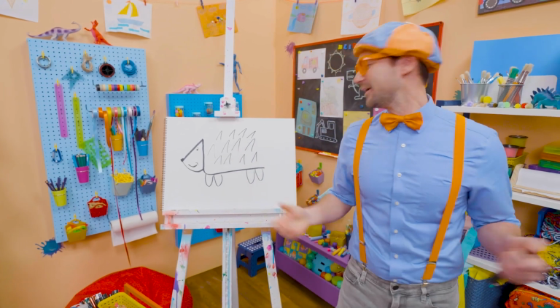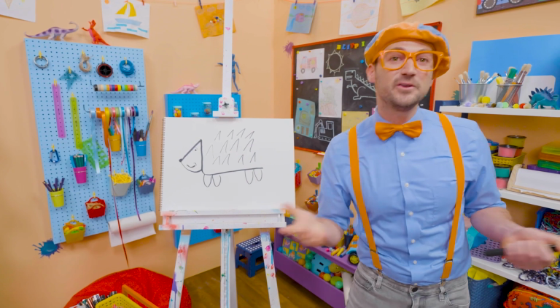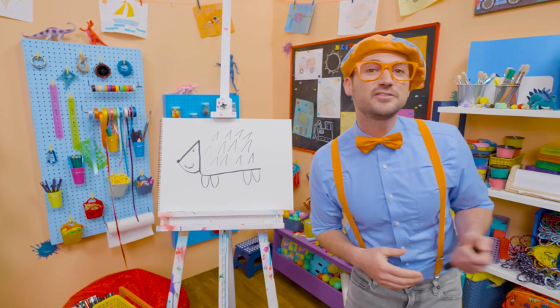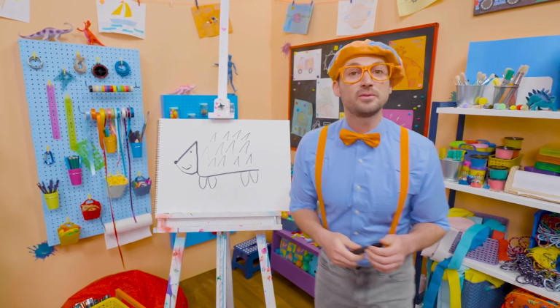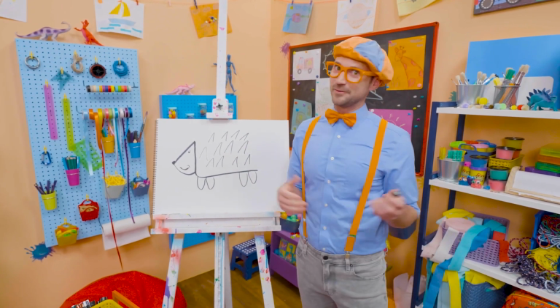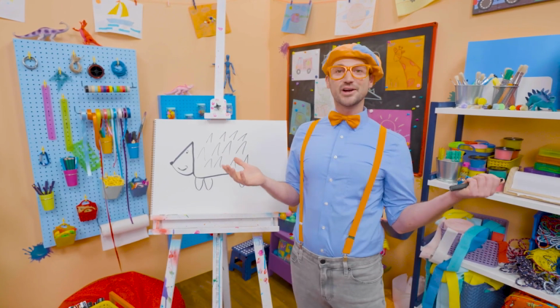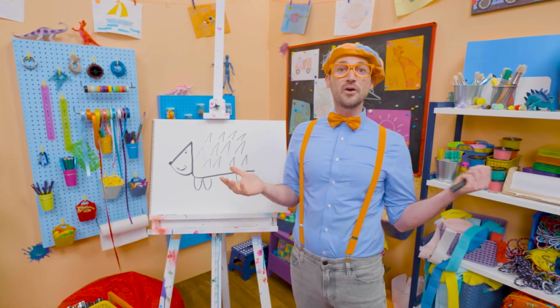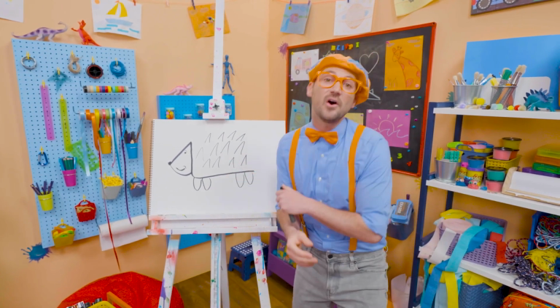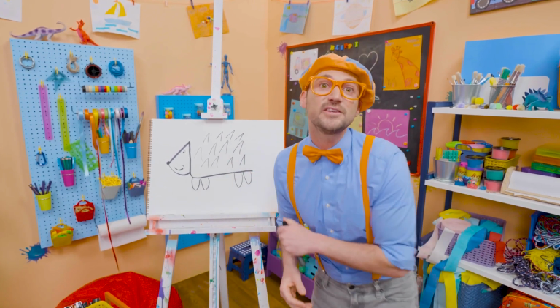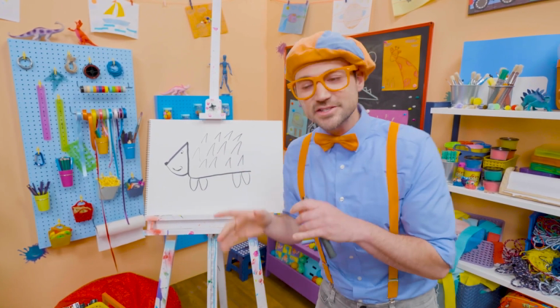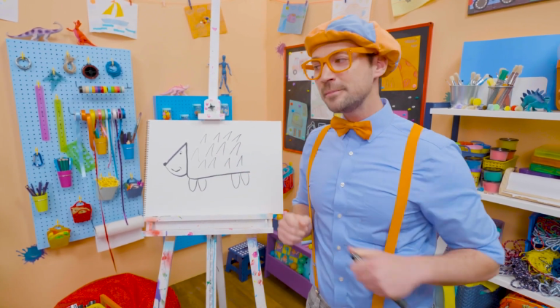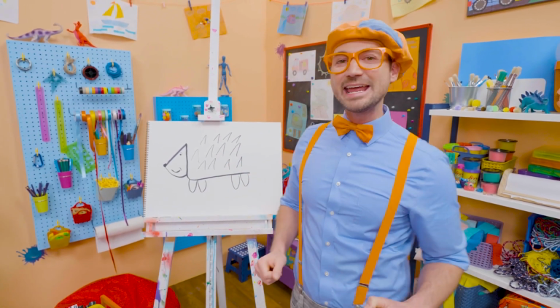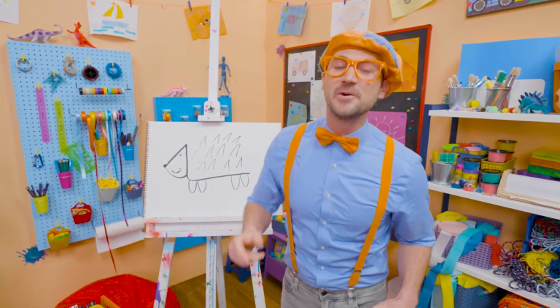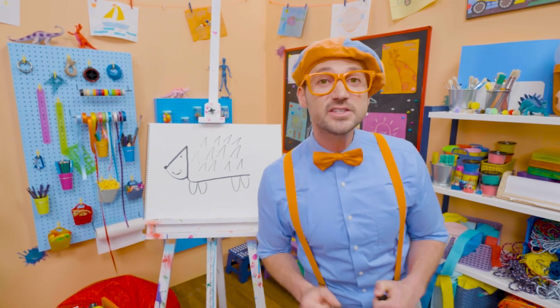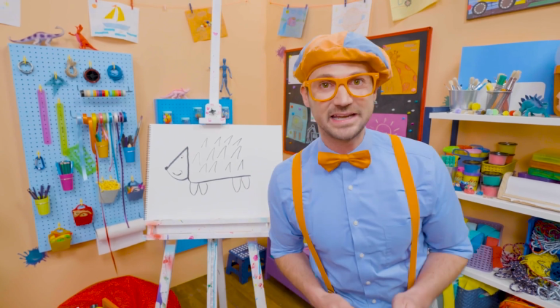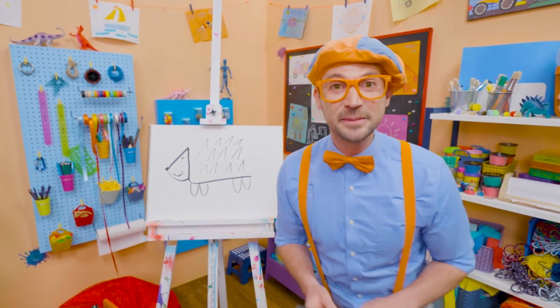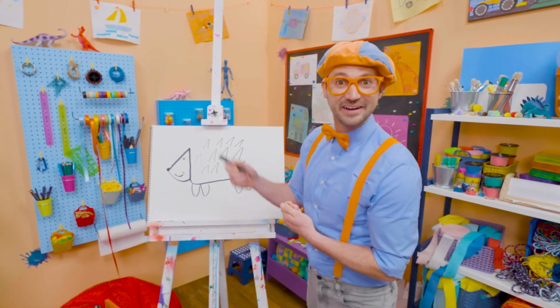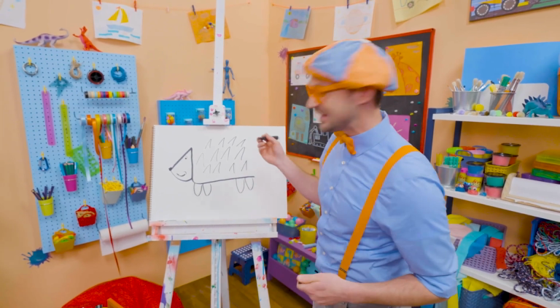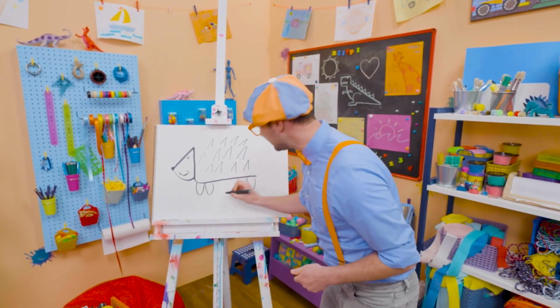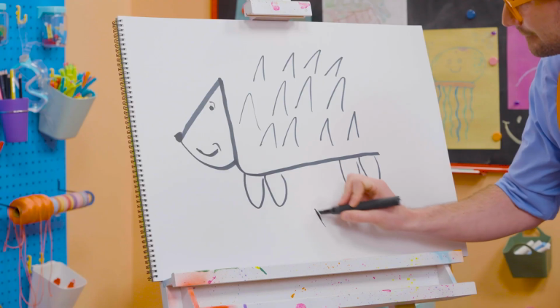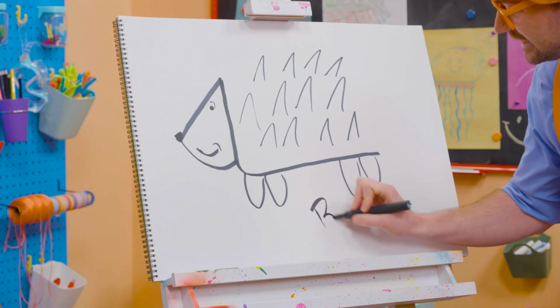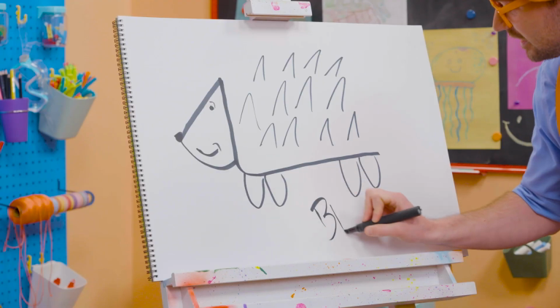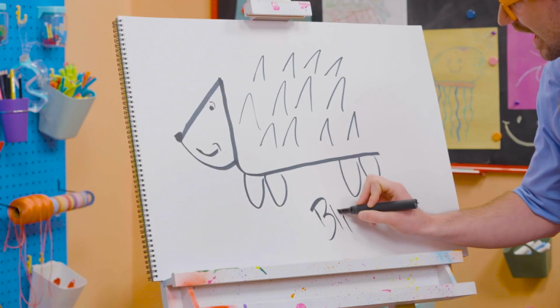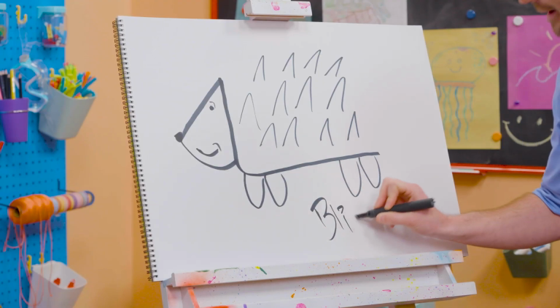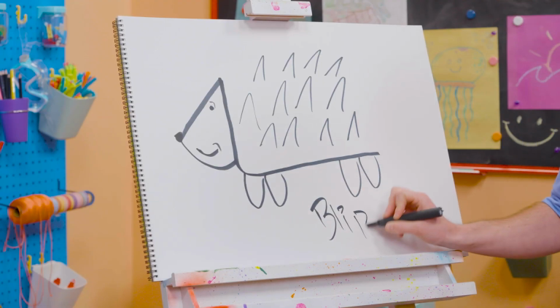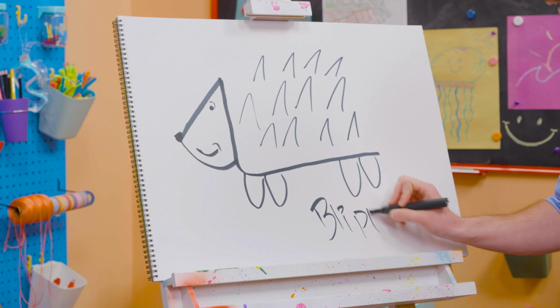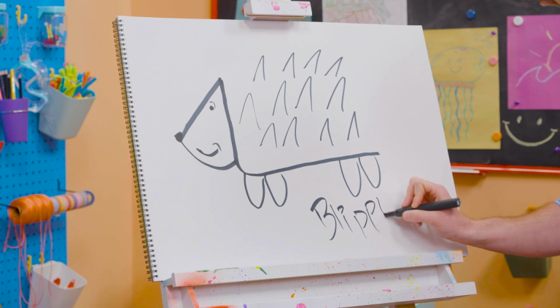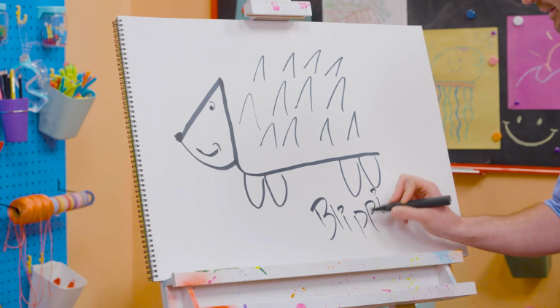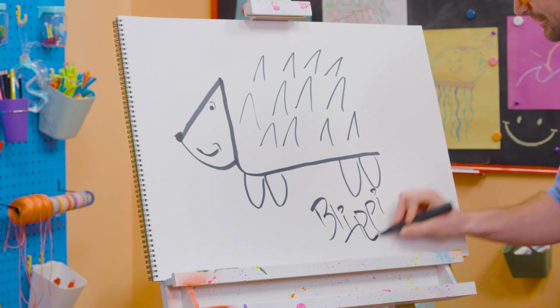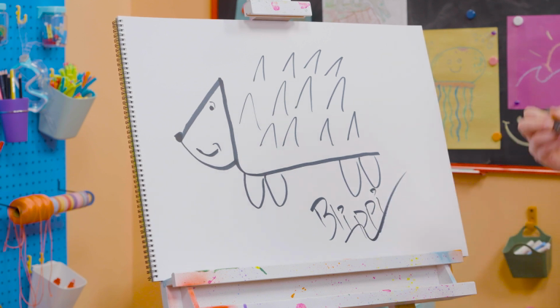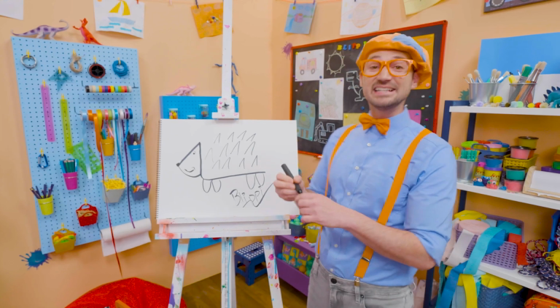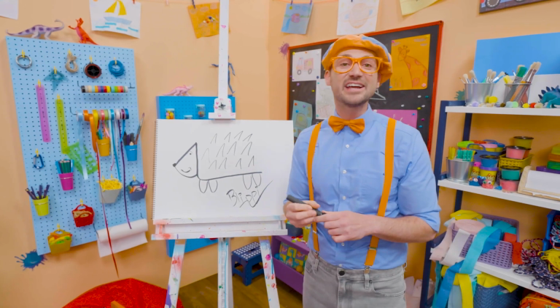Well, if you love drawing with me and want to draw some more, all you have to do is search for my name! Will you spell my name with me? Ready? B-L-I-P-P-I! Blippi! Alright, see you again!